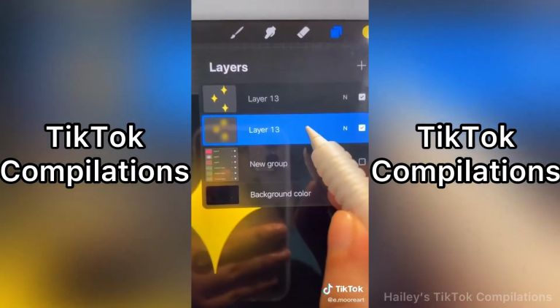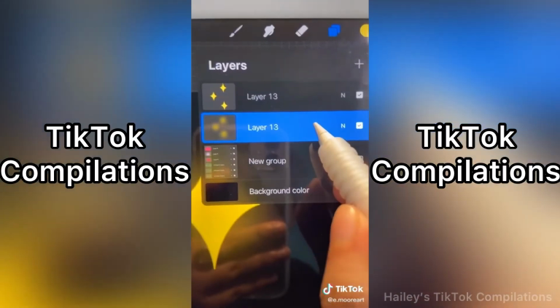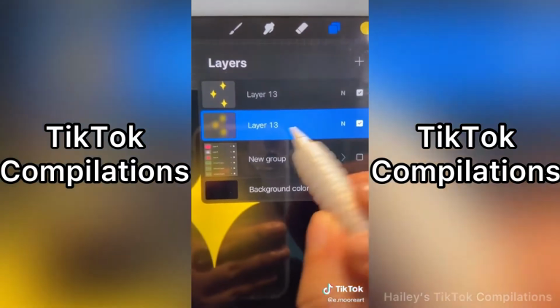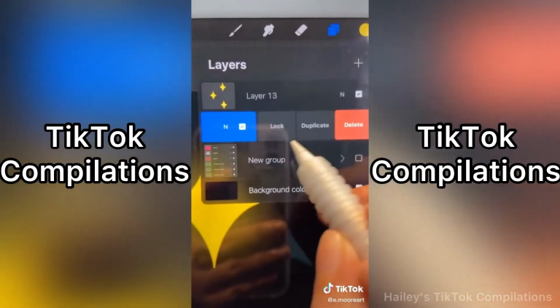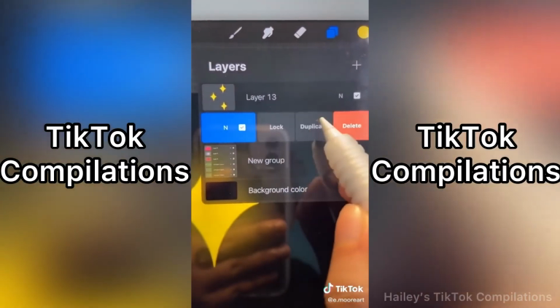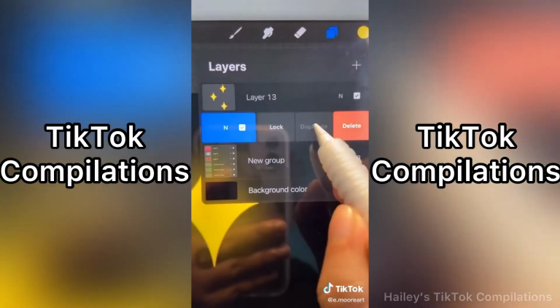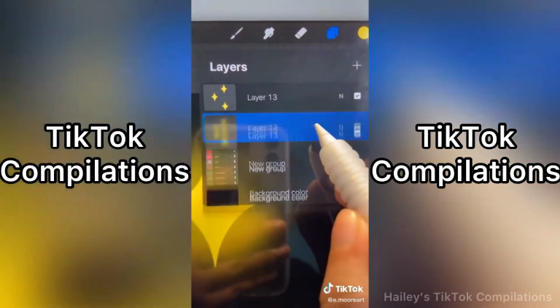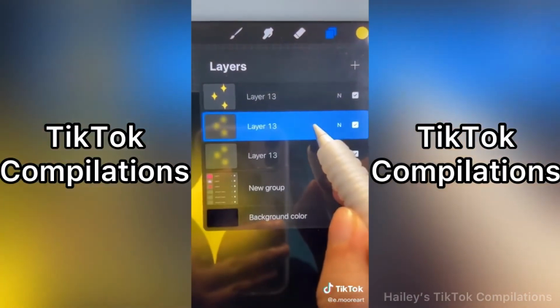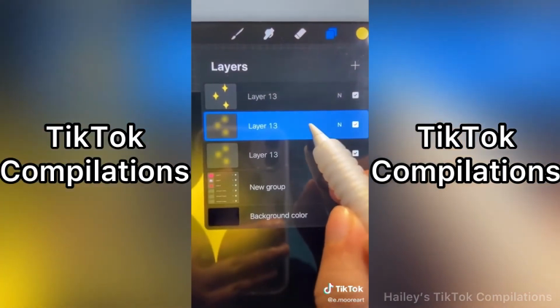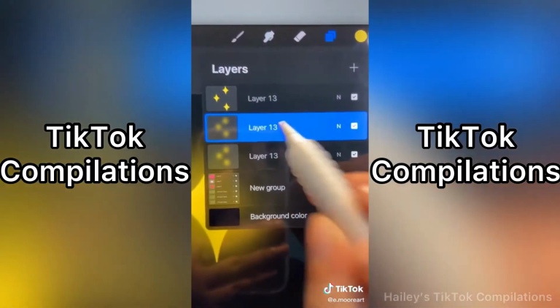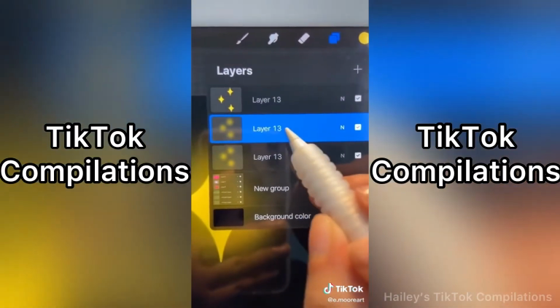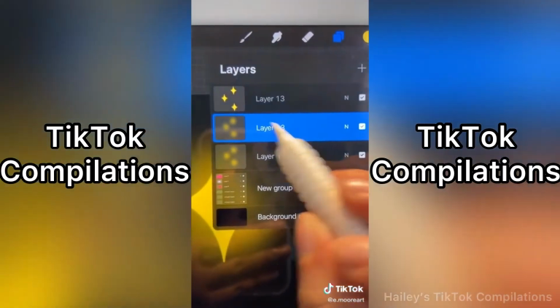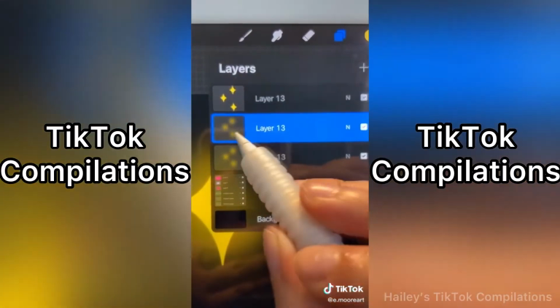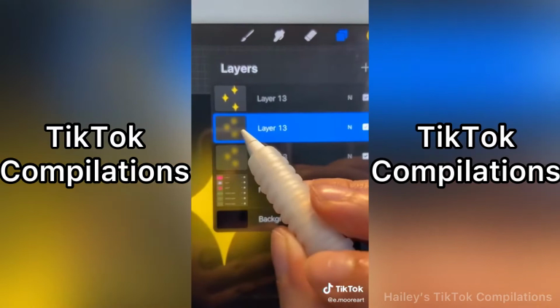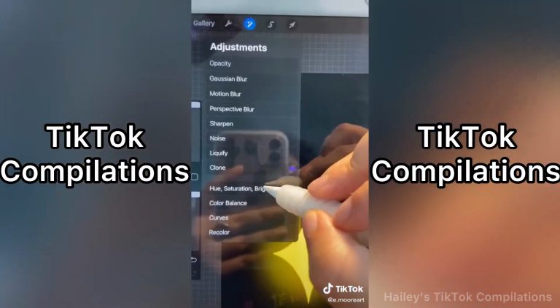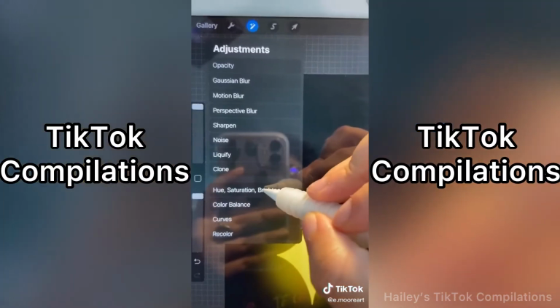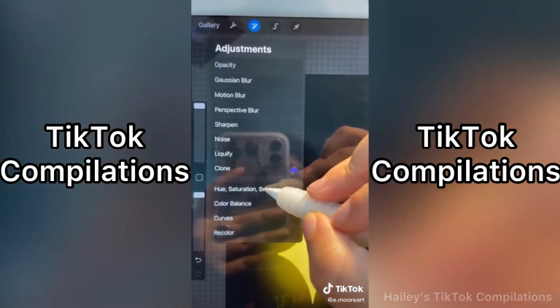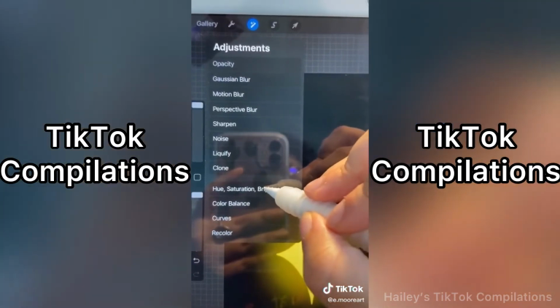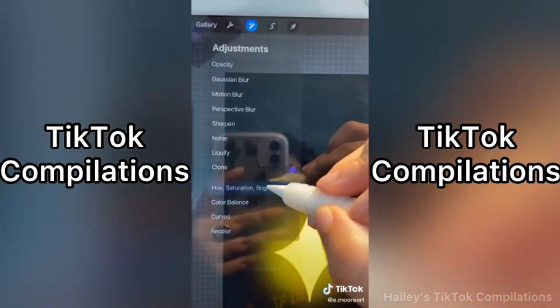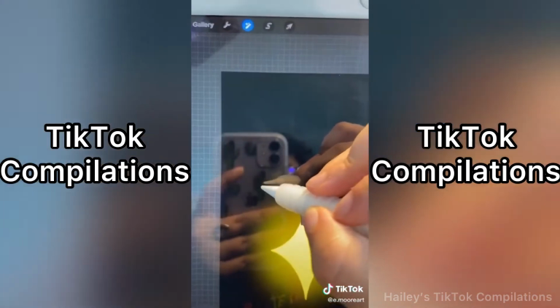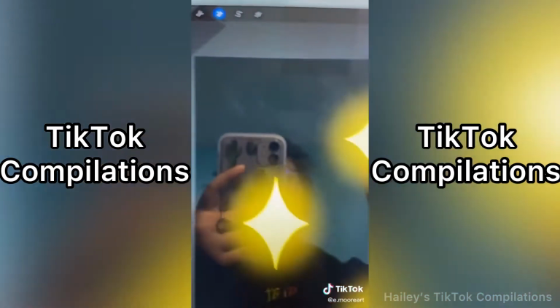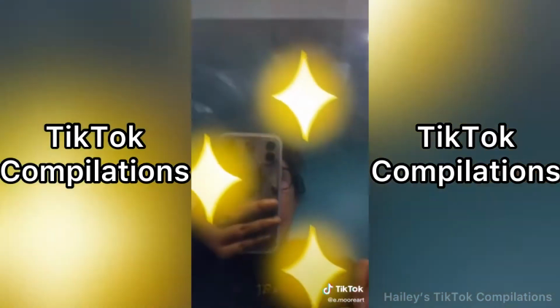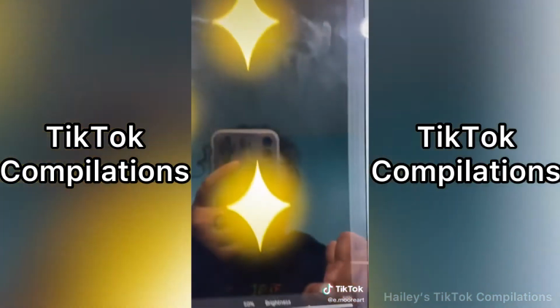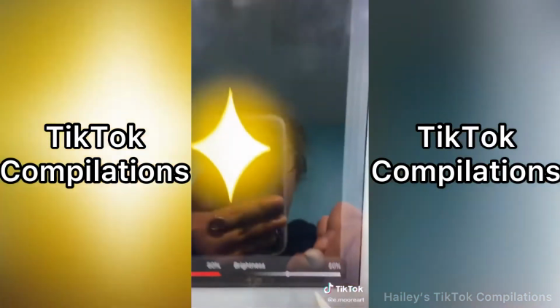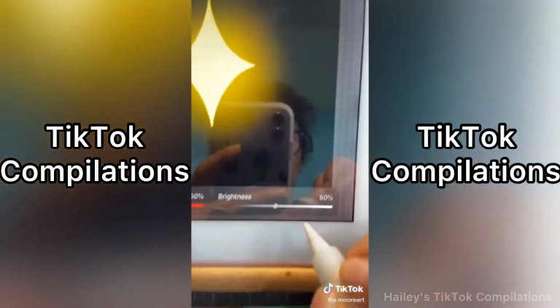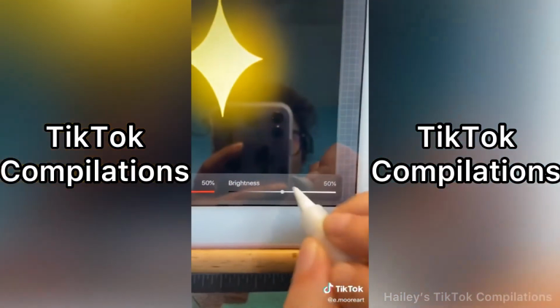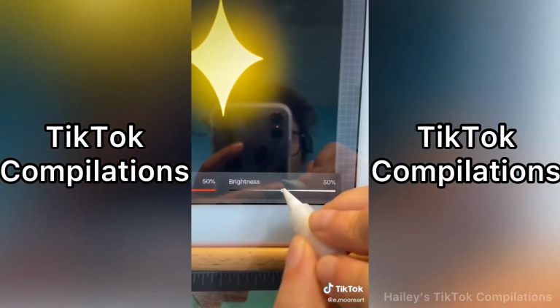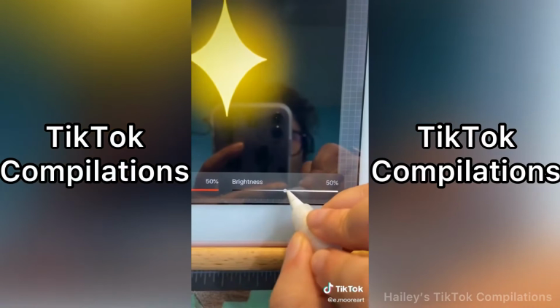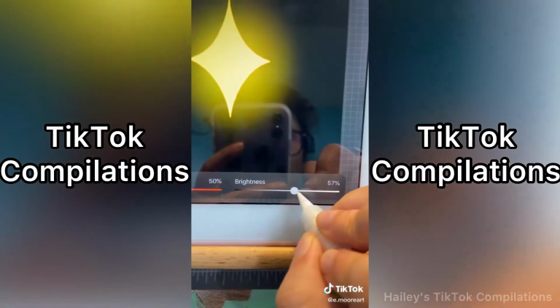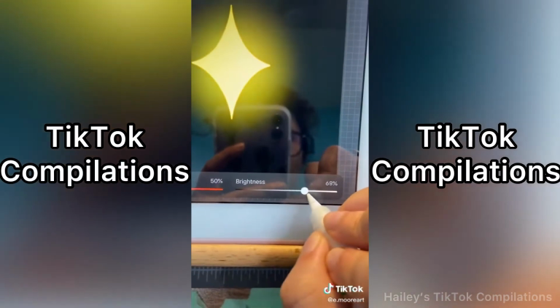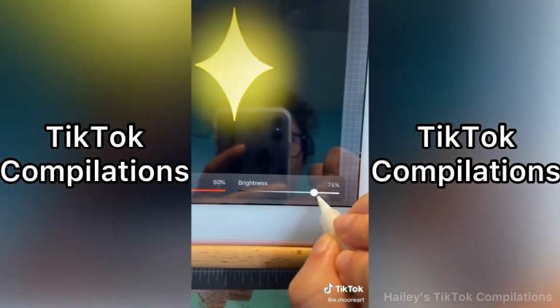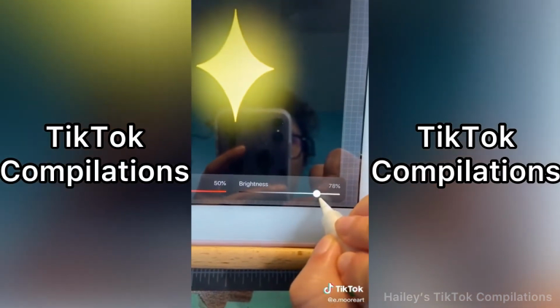Now we're going to duplicate that layer, and with this layer, we're going to make it lighter. Go to Adjustments again, then go to Hue and Saturation, and we're just going to brighten it up just a little bit.